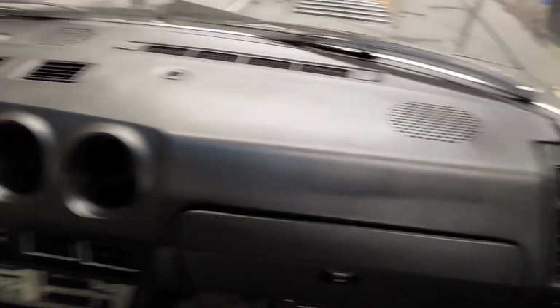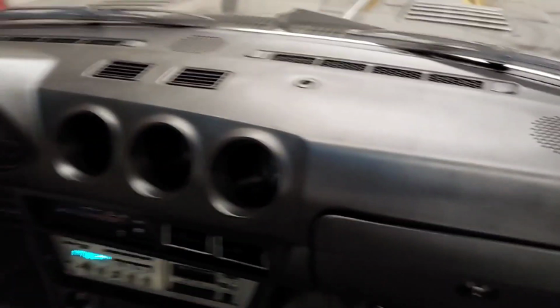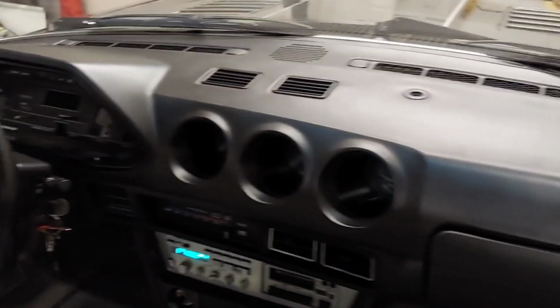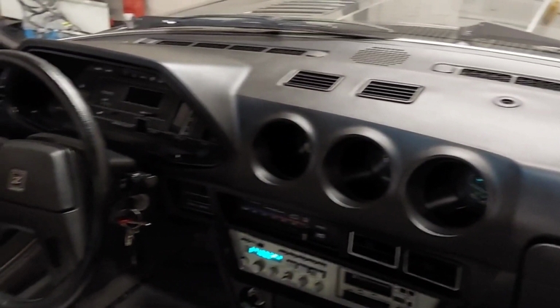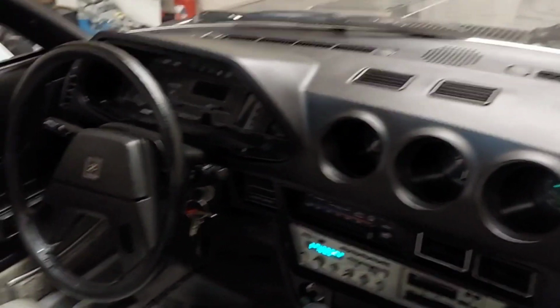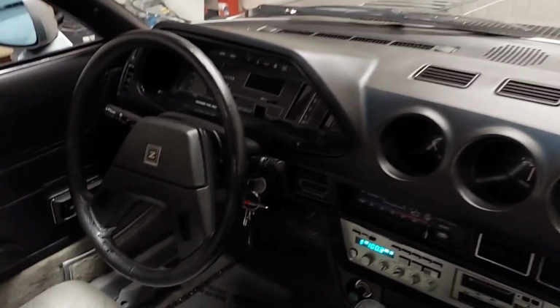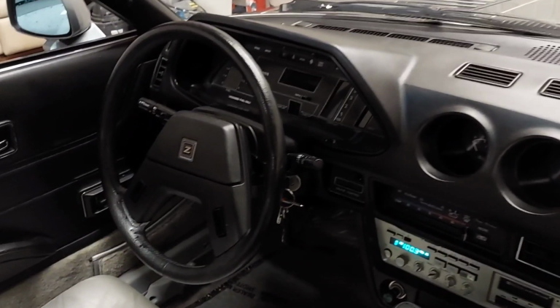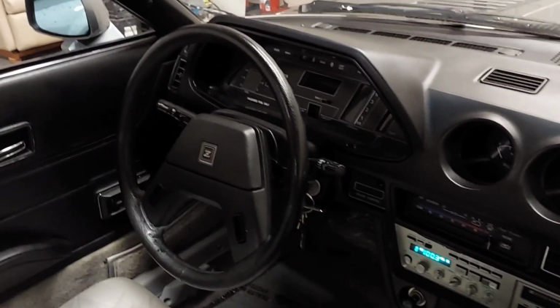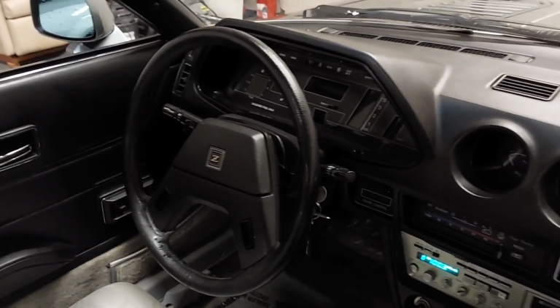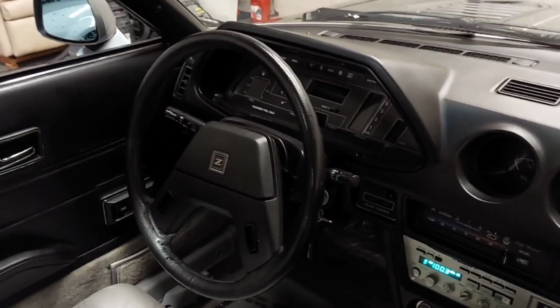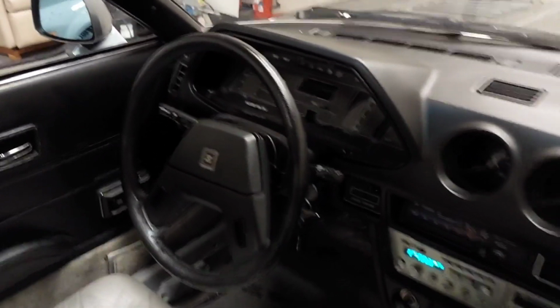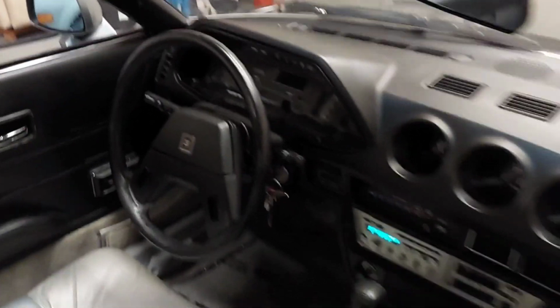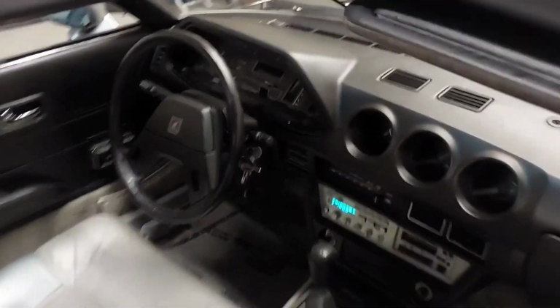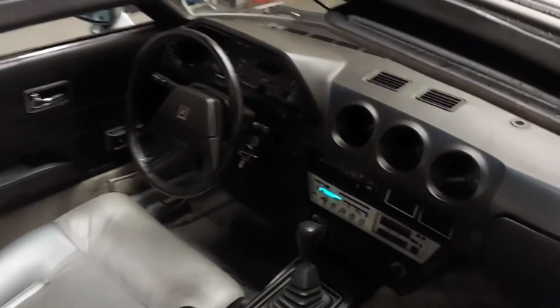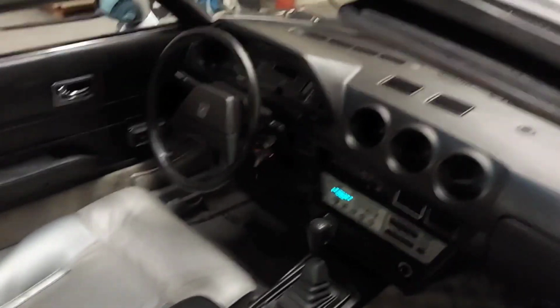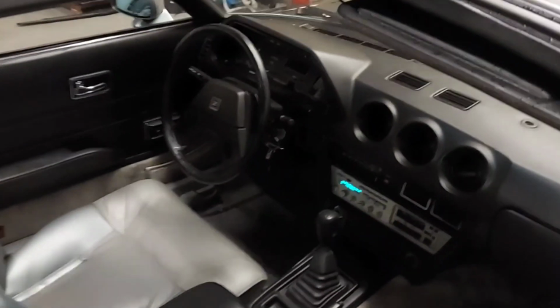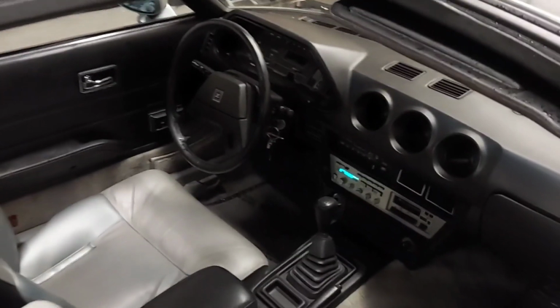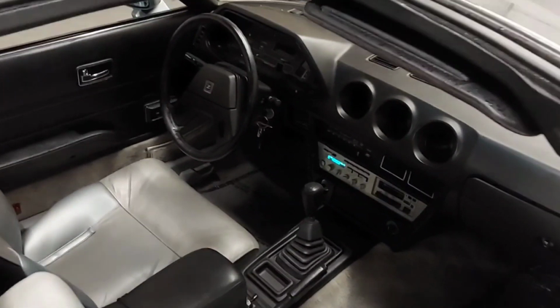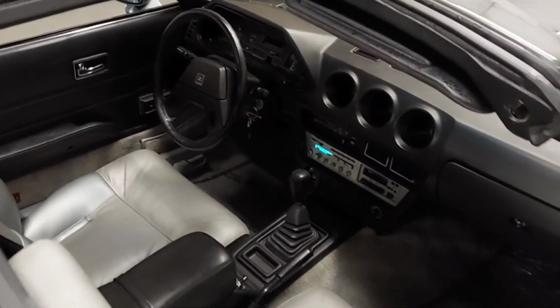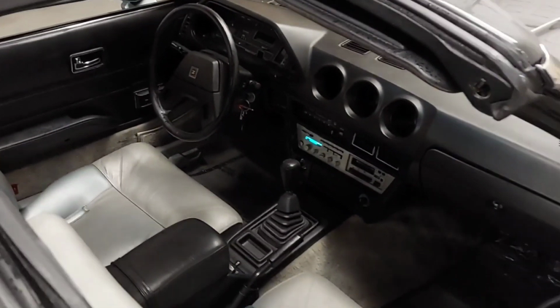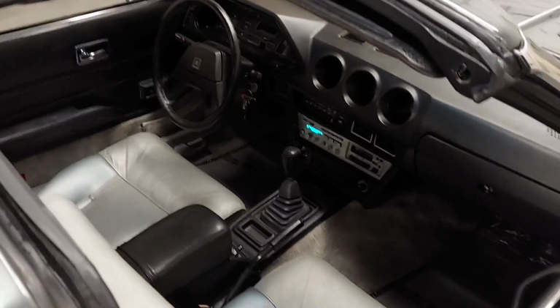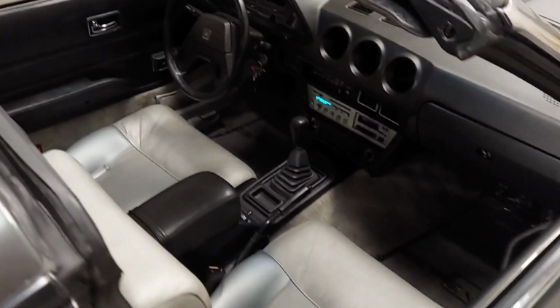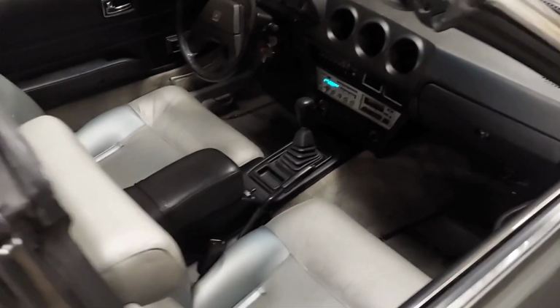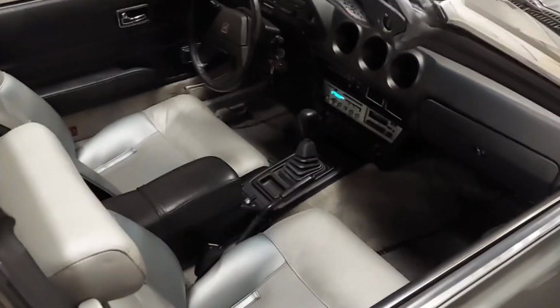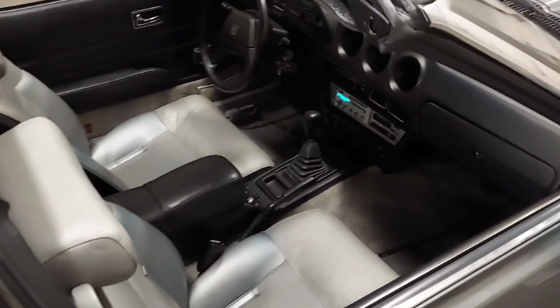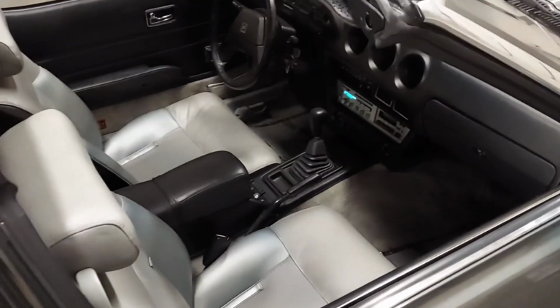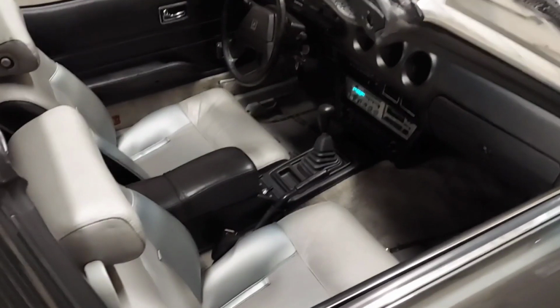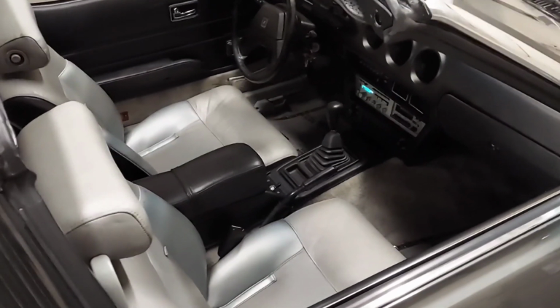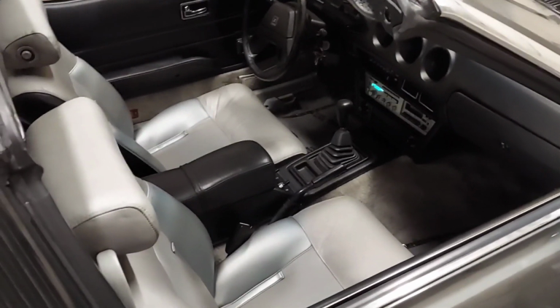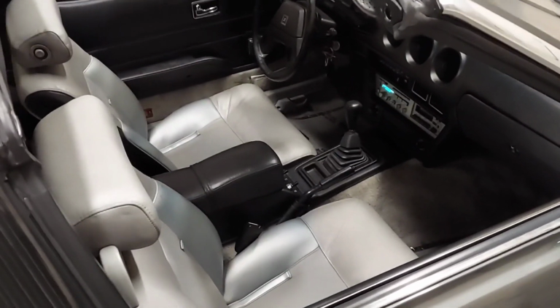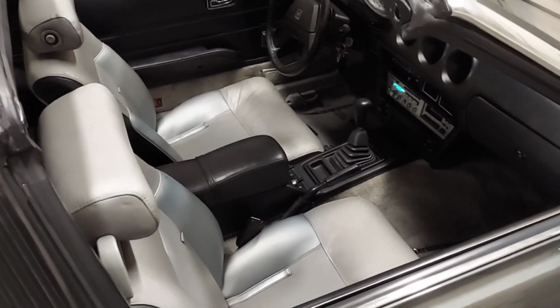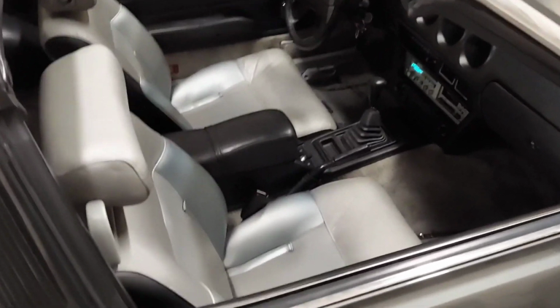No cracks on the dash. This car hasn't sat out in the sun ever. It was female owned in California since it was new. I've got pictures of it there when it was brand new.